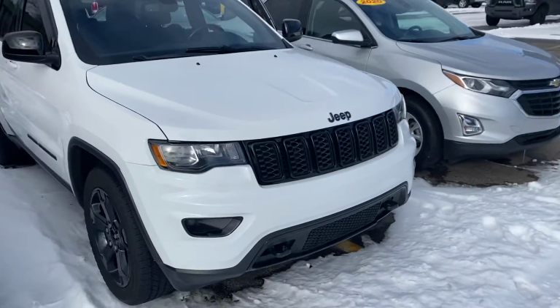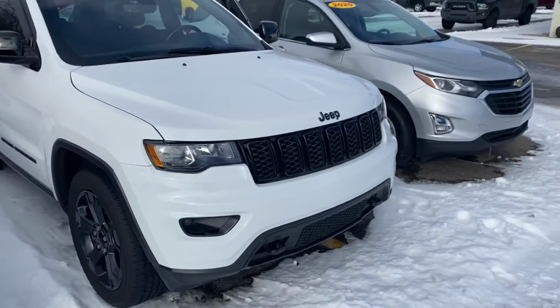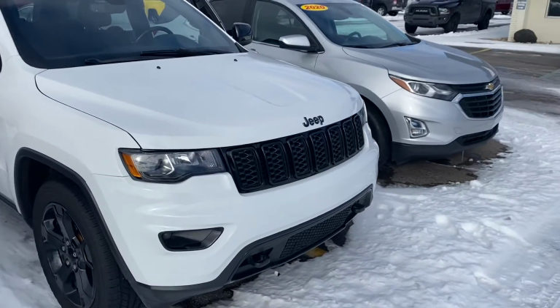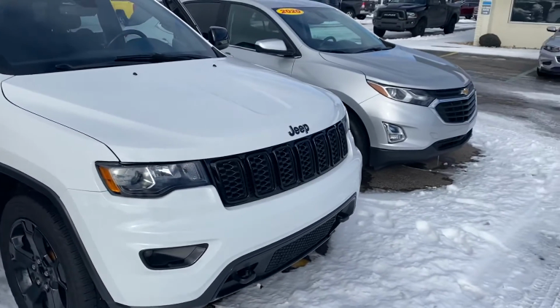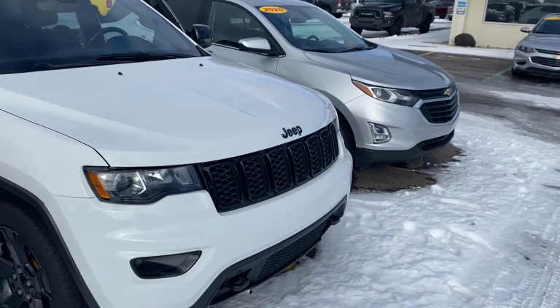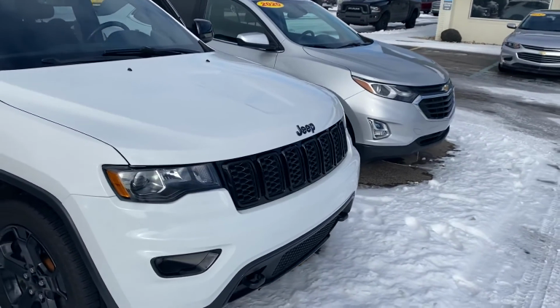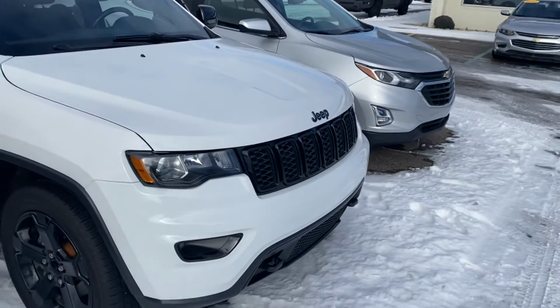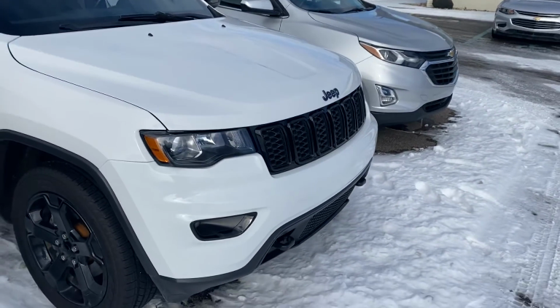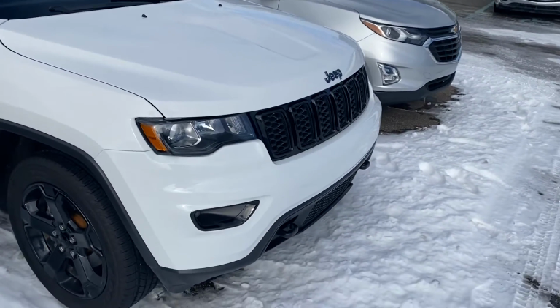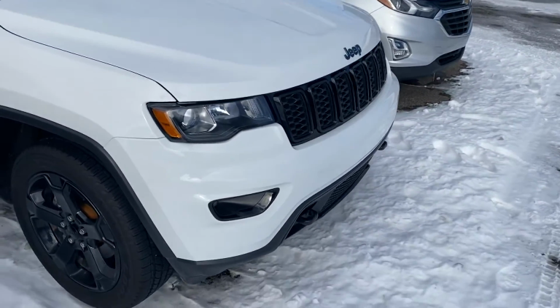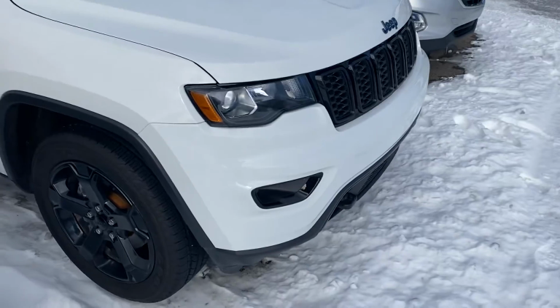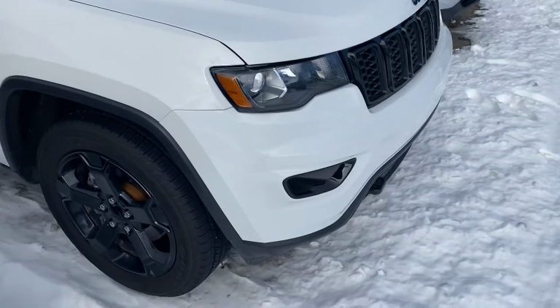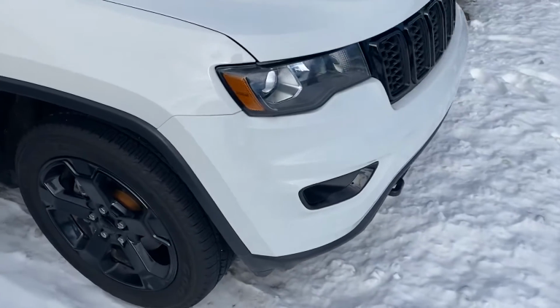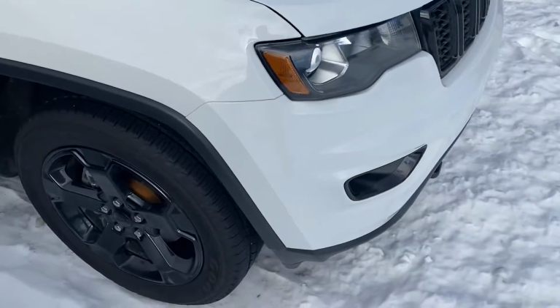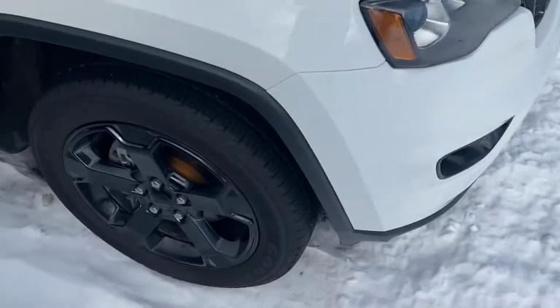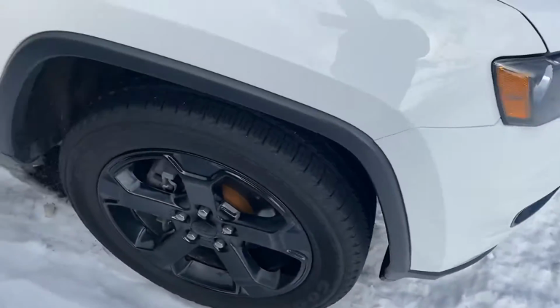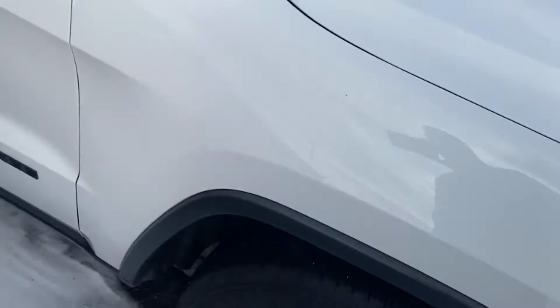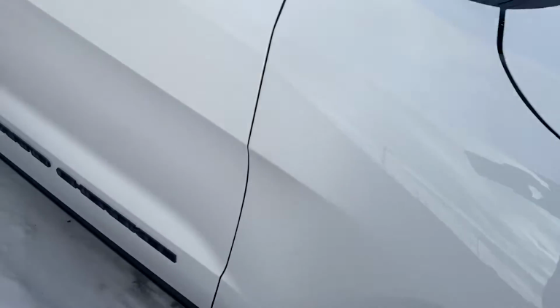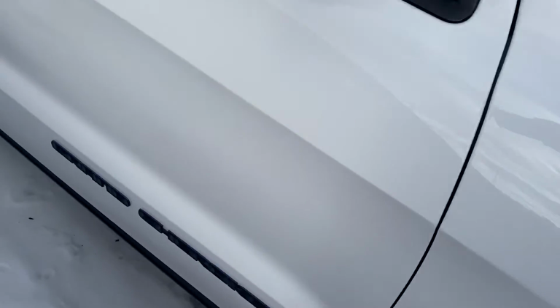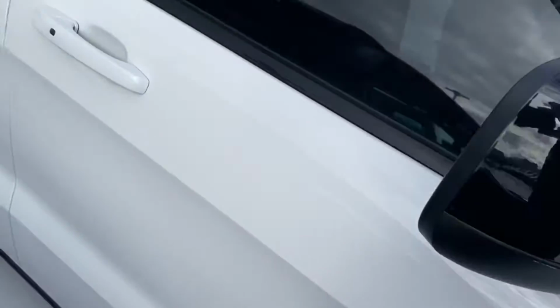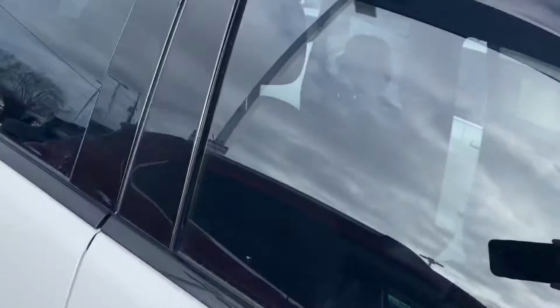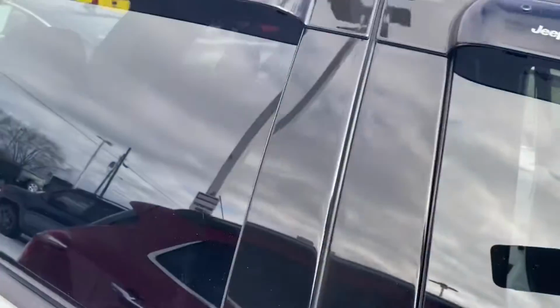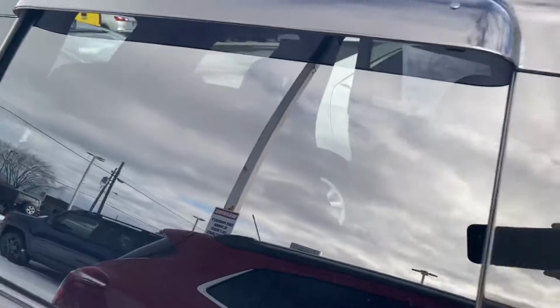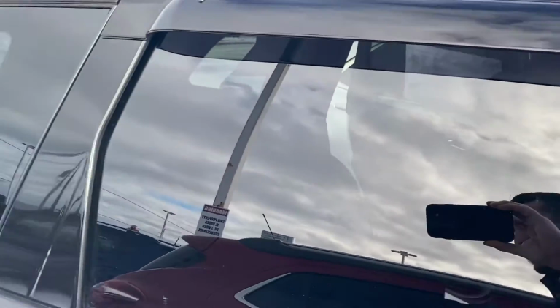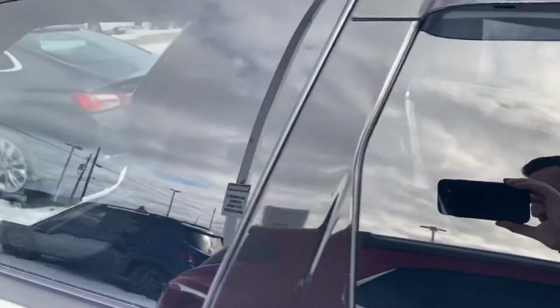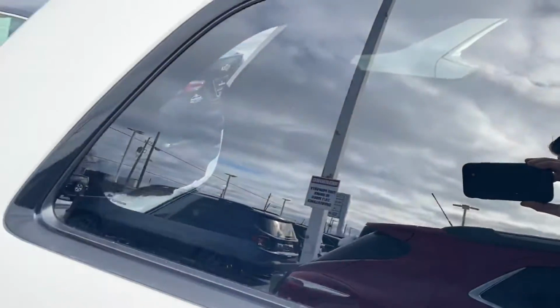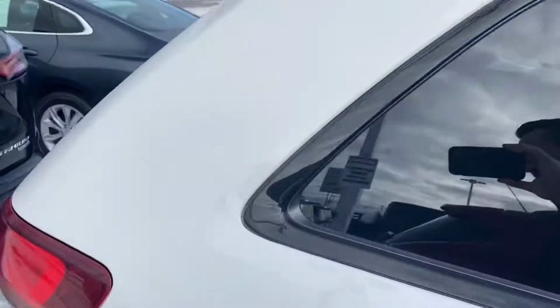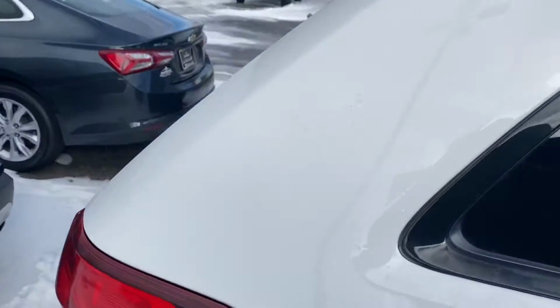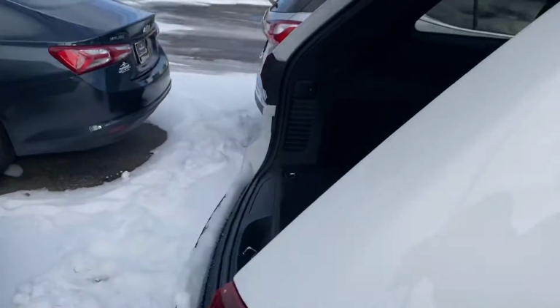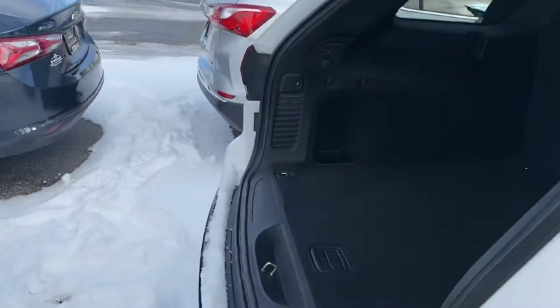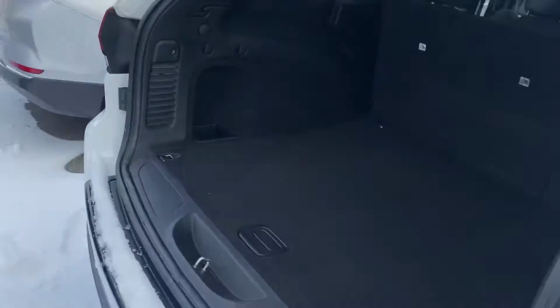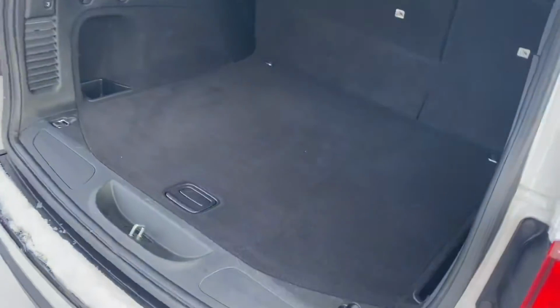You can see that there's not a lot of chrome here. It's deleted all with the black badging, the black grille, the black wheels, and tinted windows. Very sharp looking vehicle.